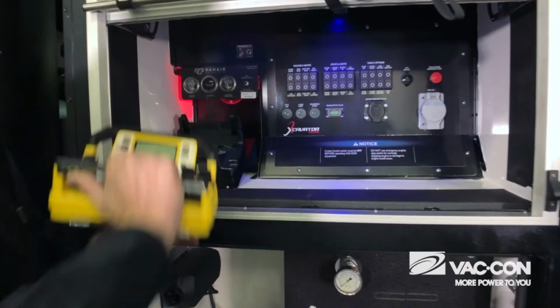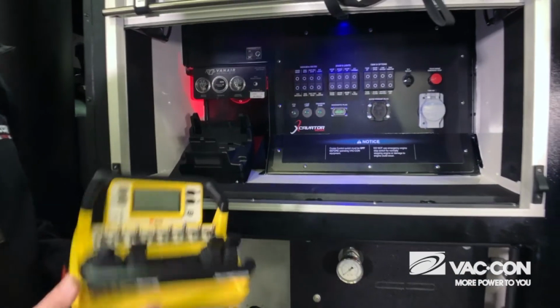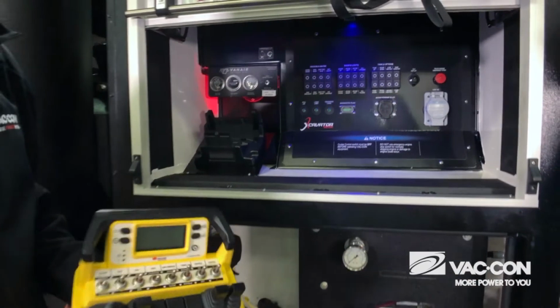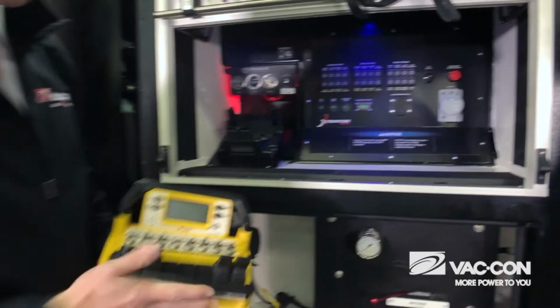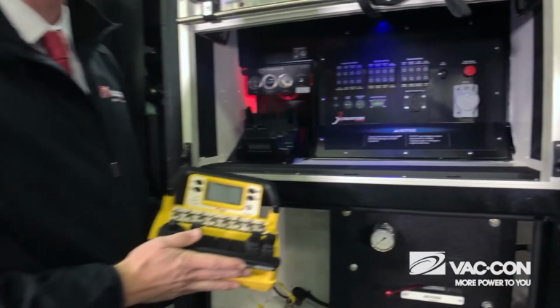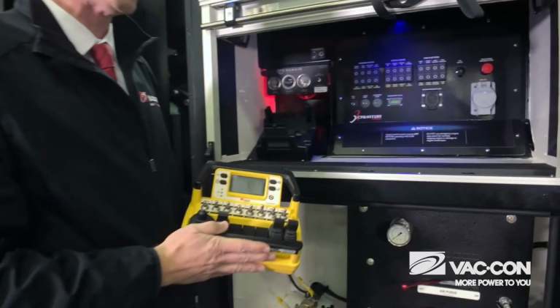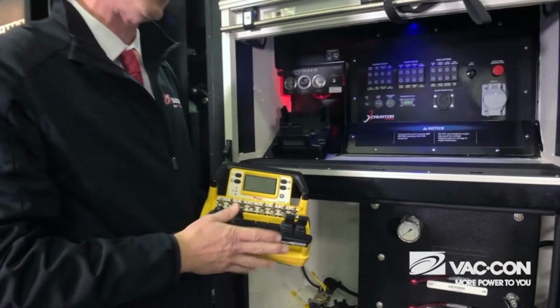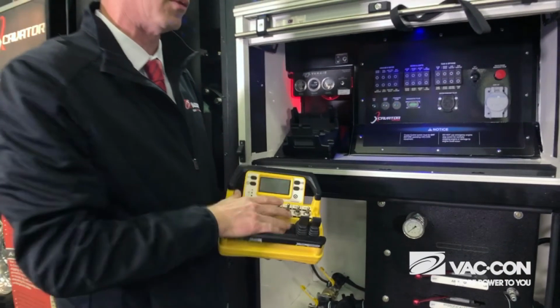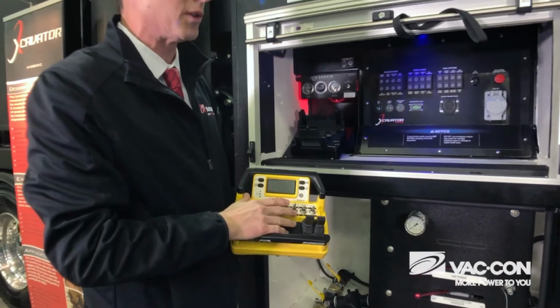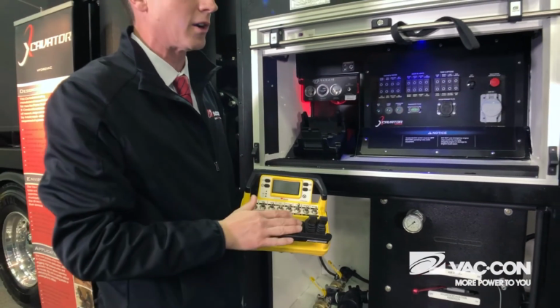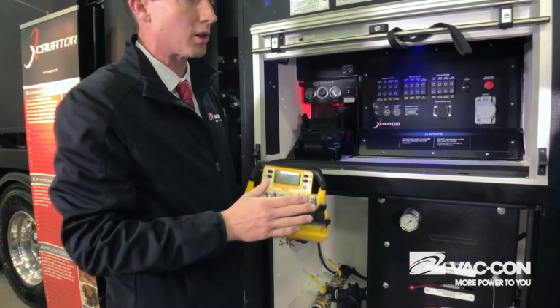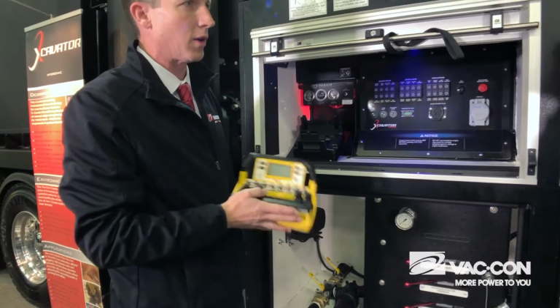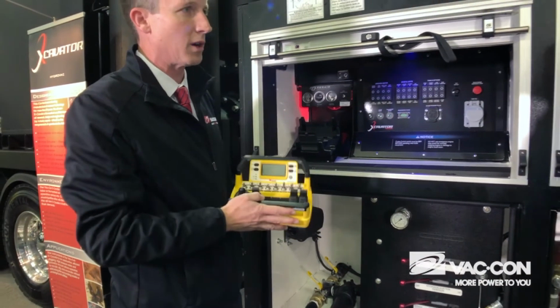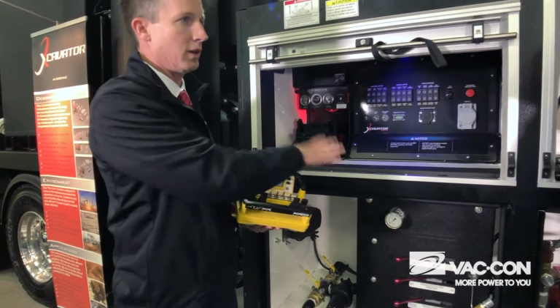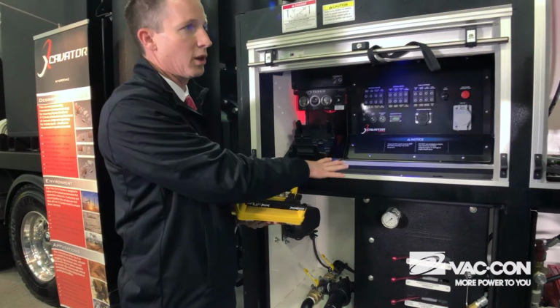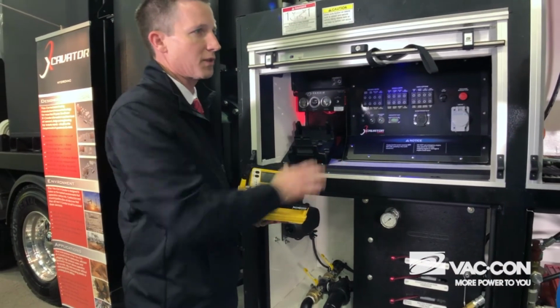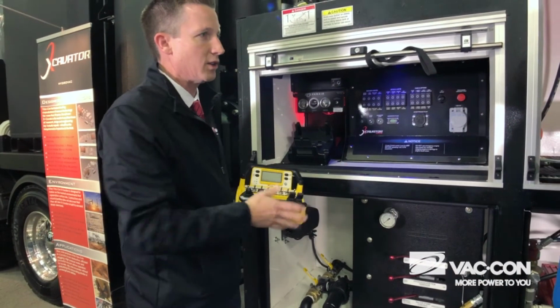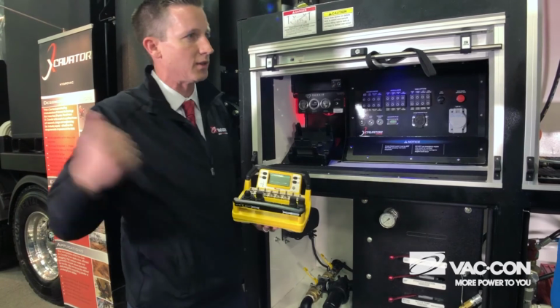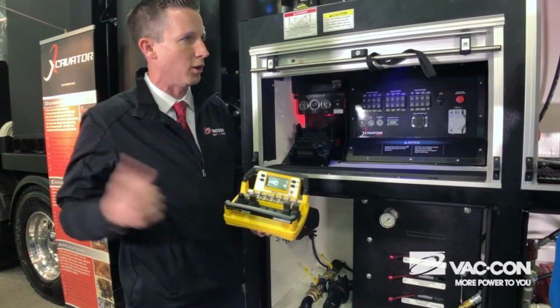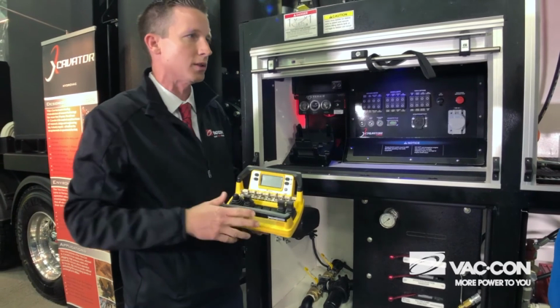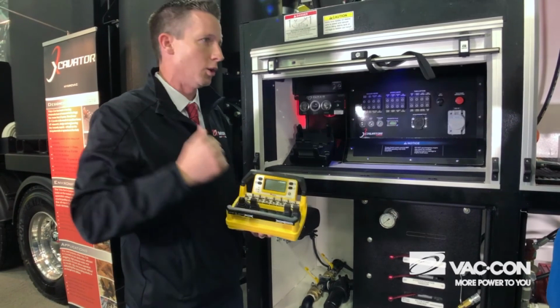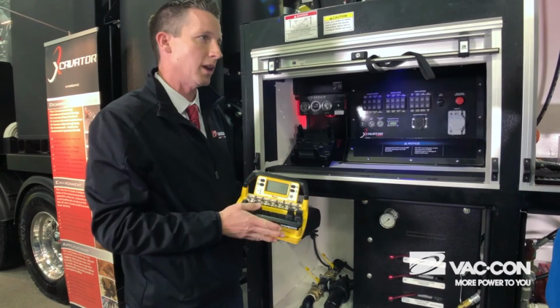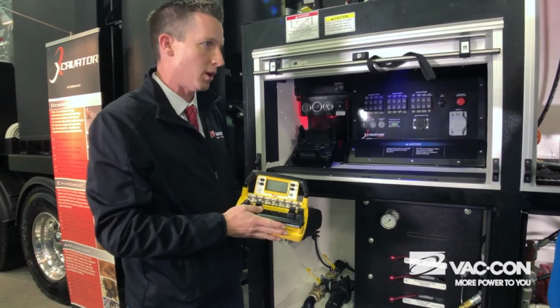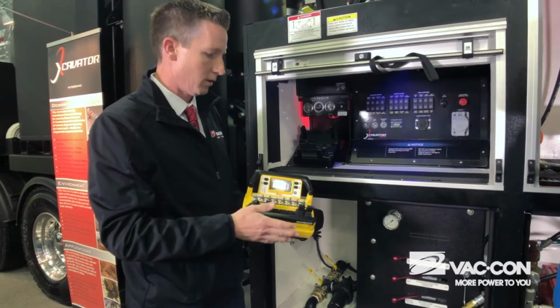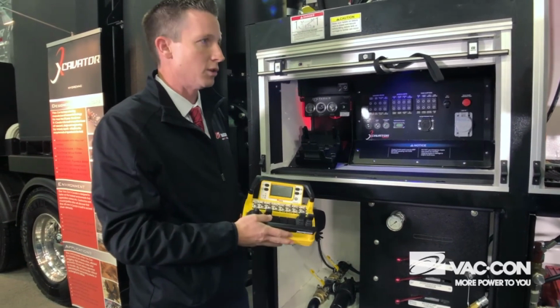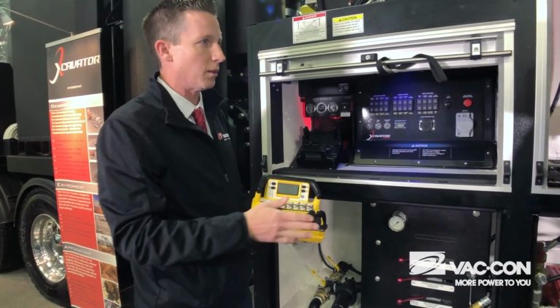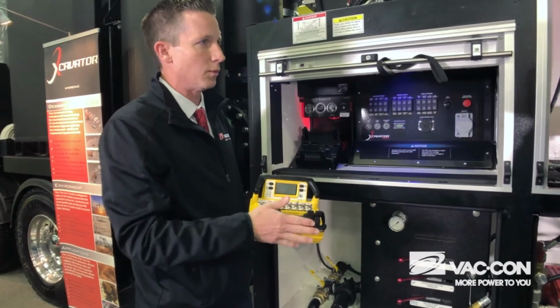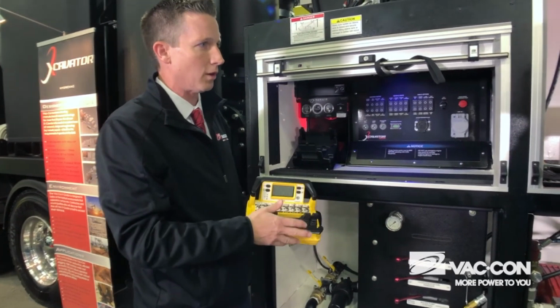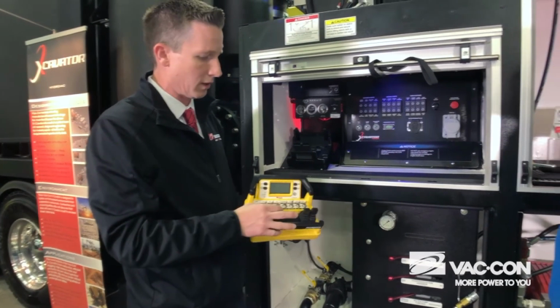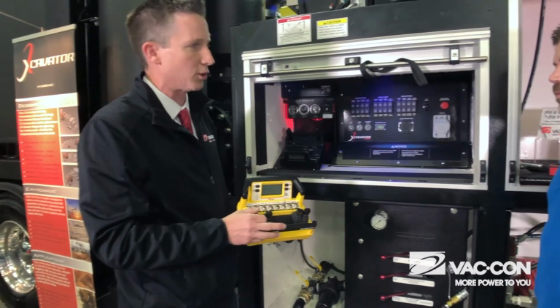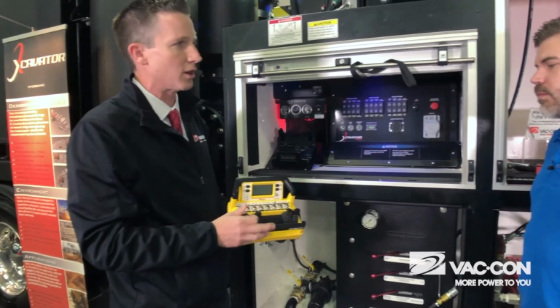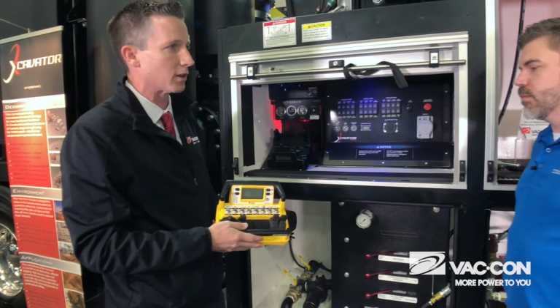Another nice advantage is with this wireless belly pack, you can operate the entire truck right from here. You don't need to be over at the side — you can be at the end of the hose holding the hand wand, doing your job with all the controls right at your fingertips.